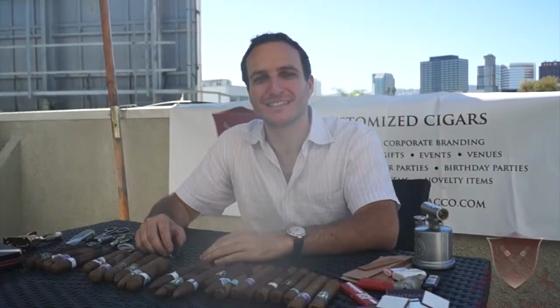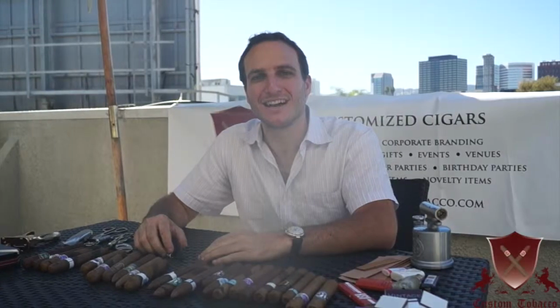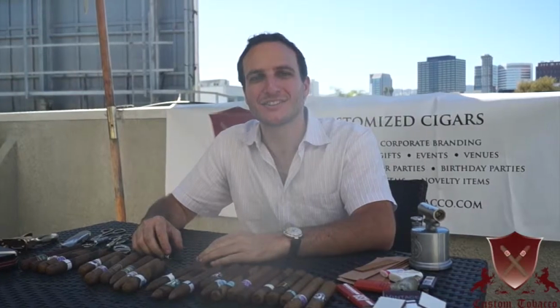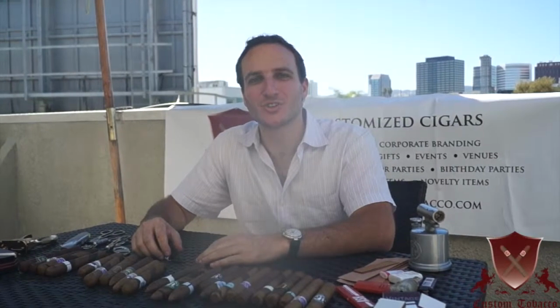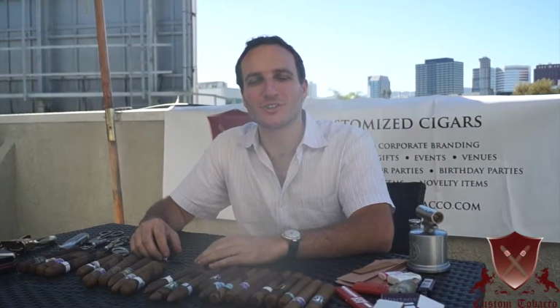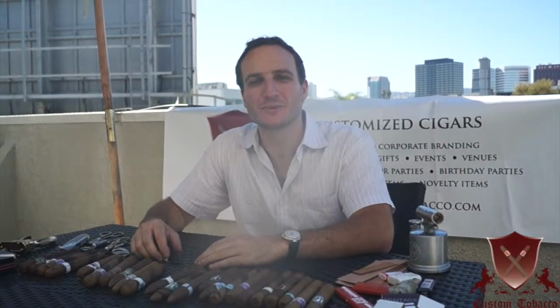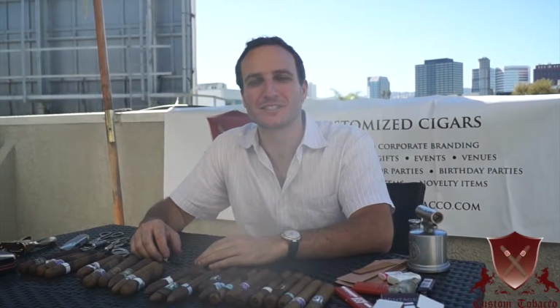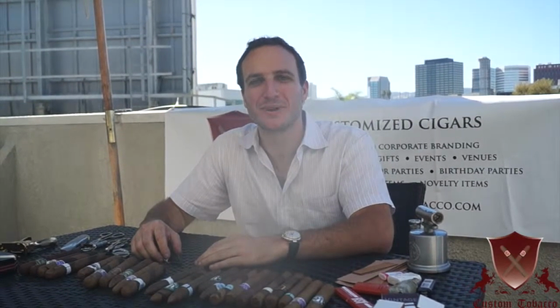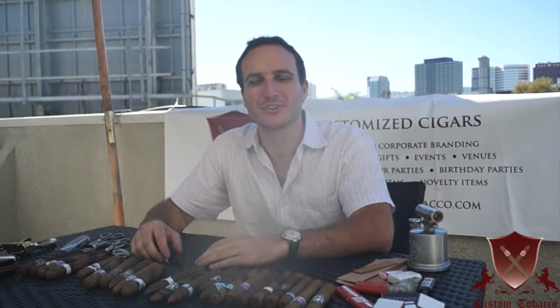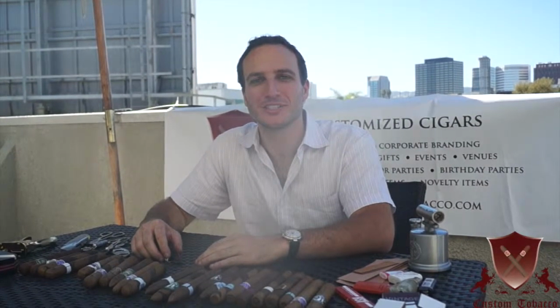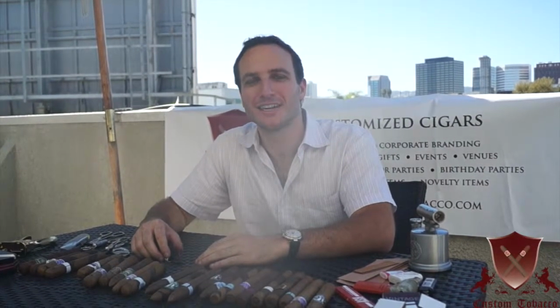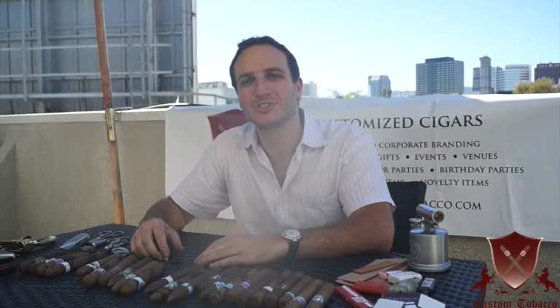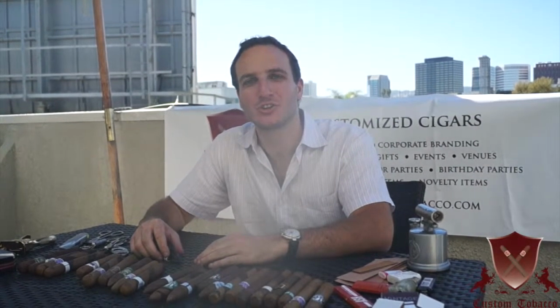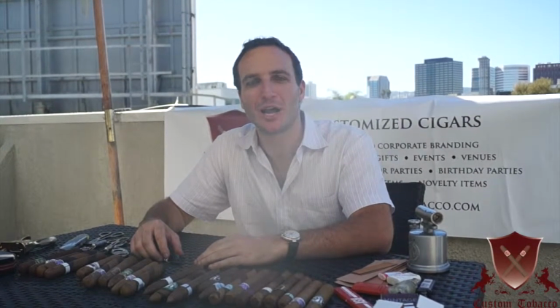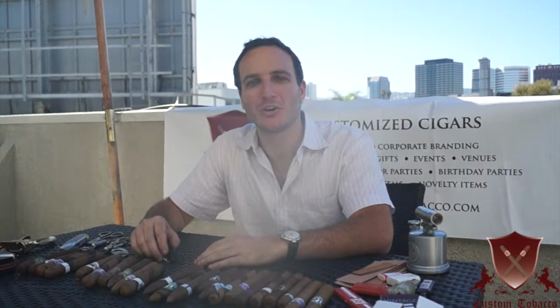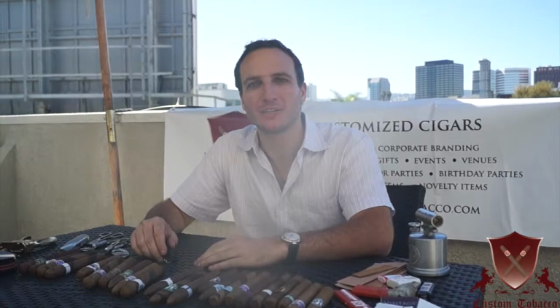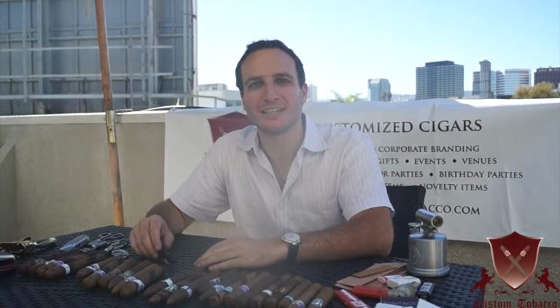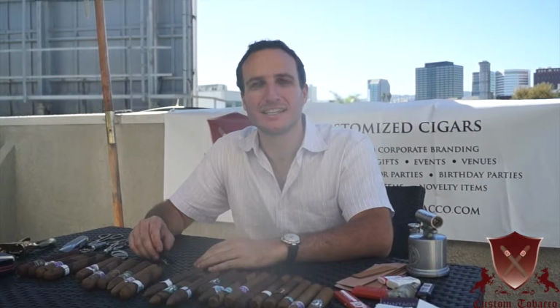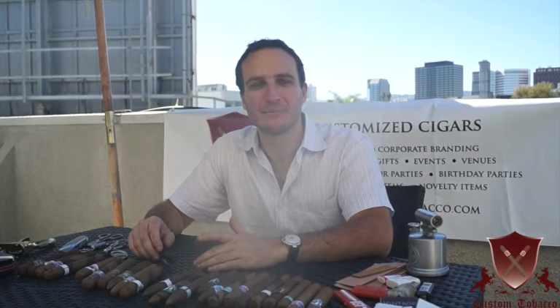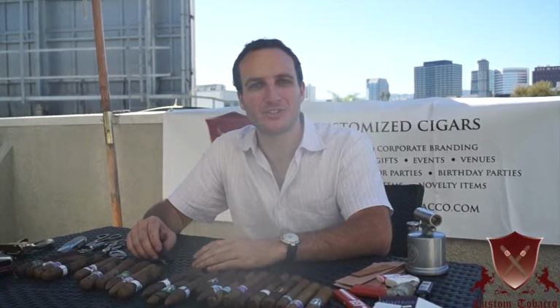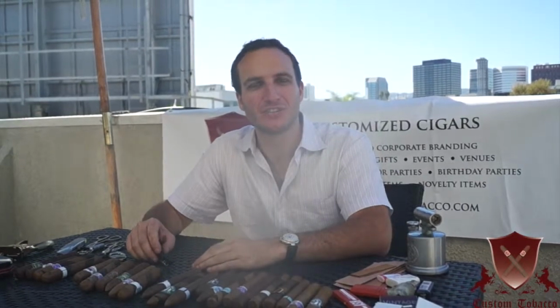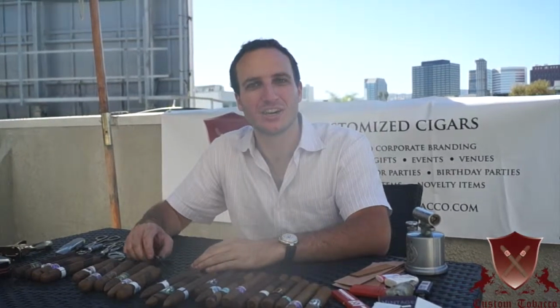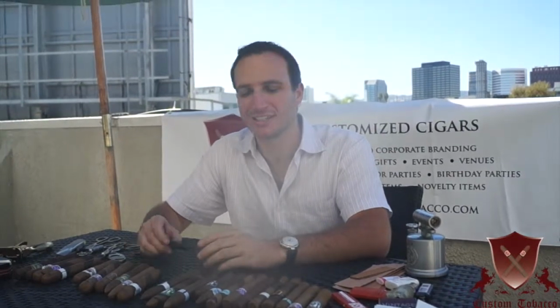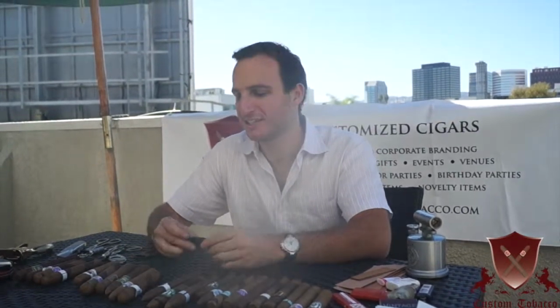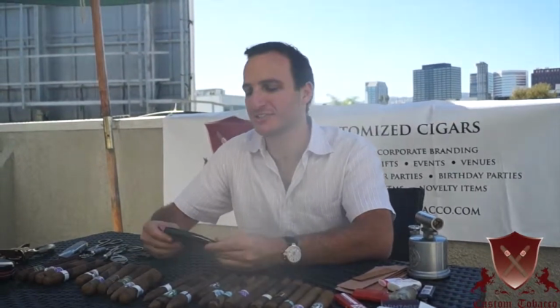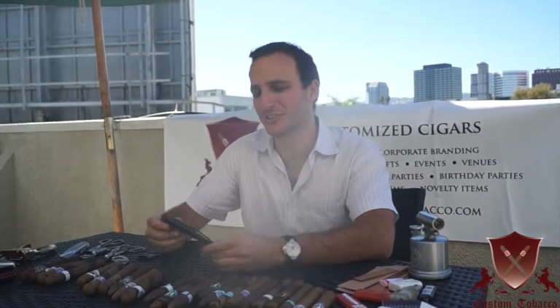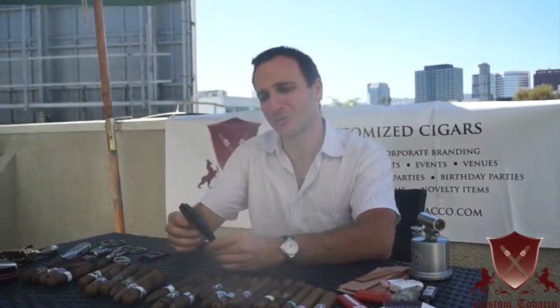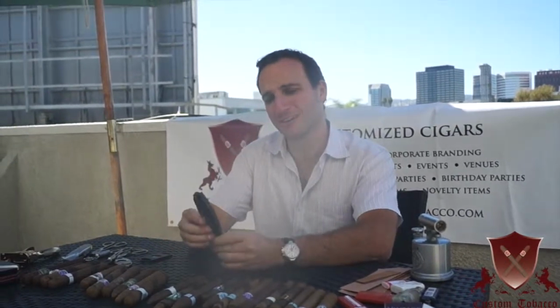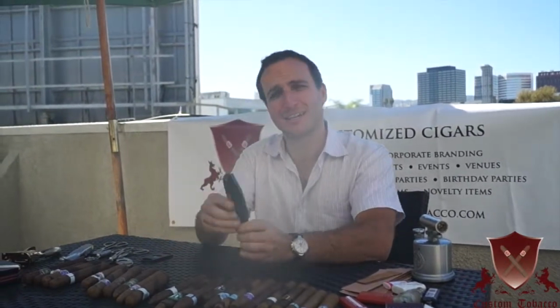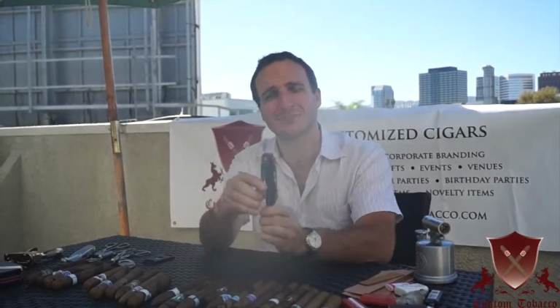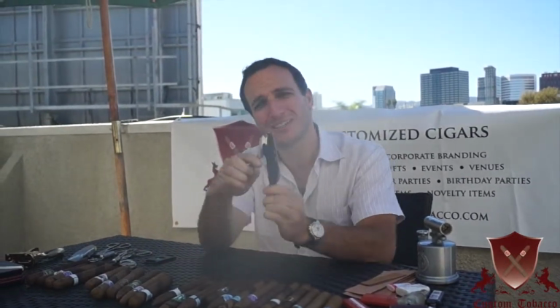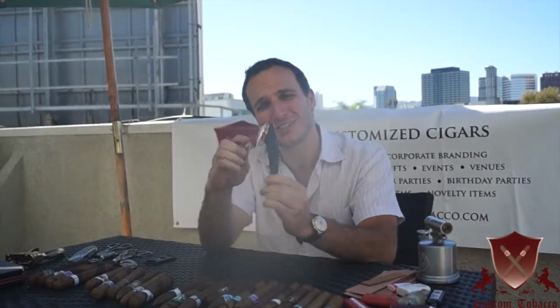Hi, this is Jordan from Custom Tobacco, and today I'm going to show you how, in a pinch, you can cut your cigar with a wine cutter.